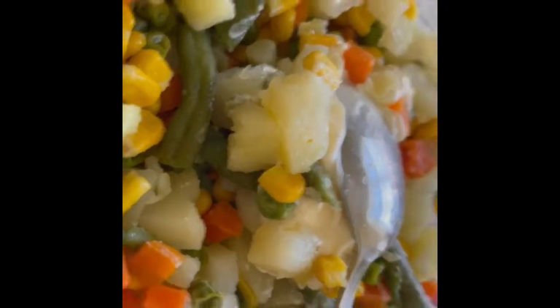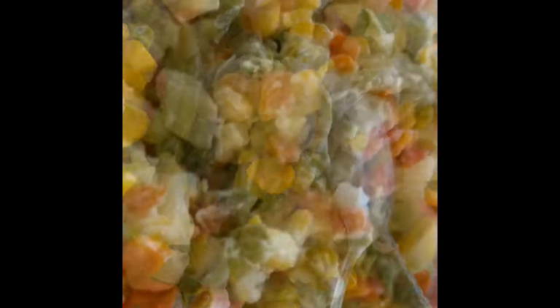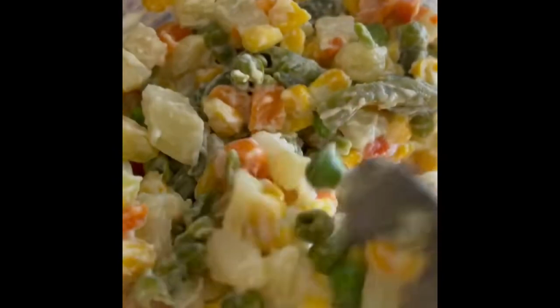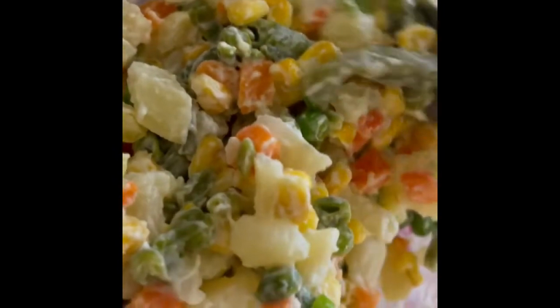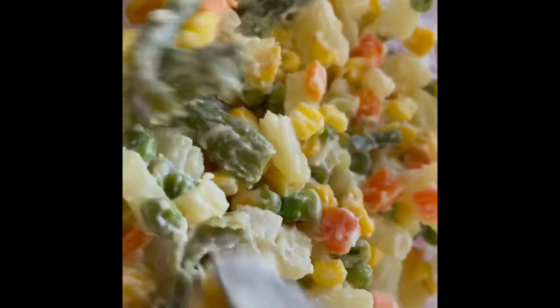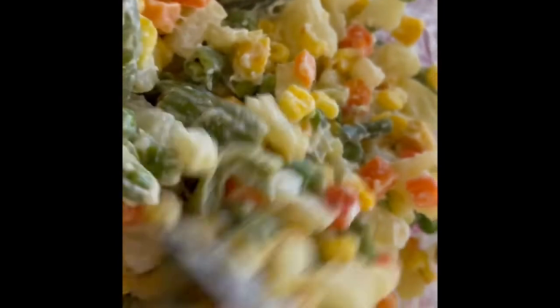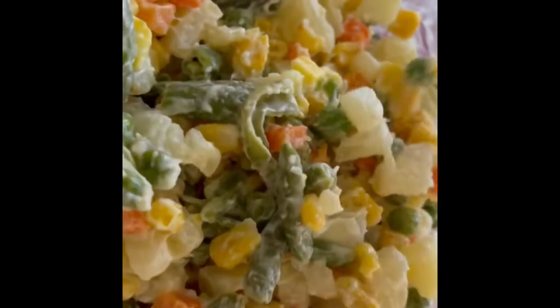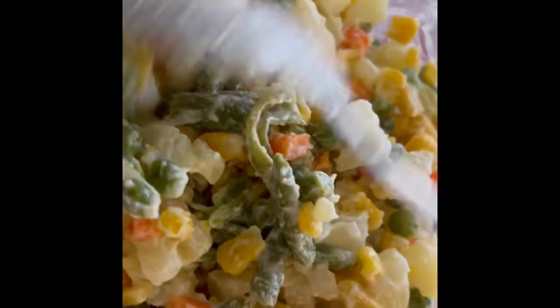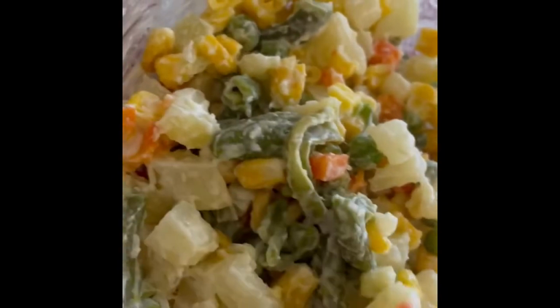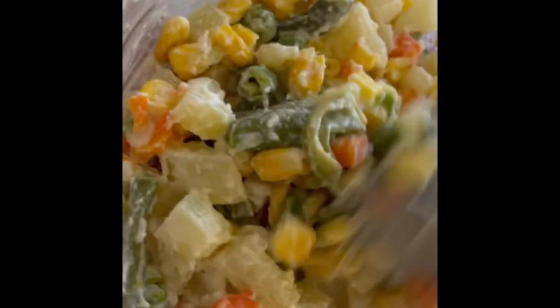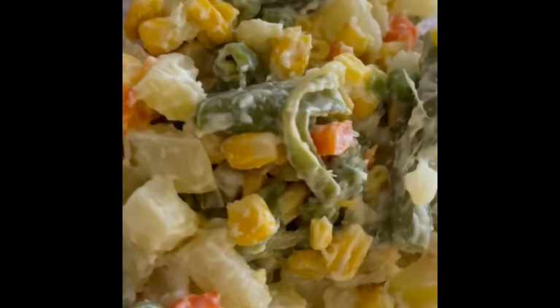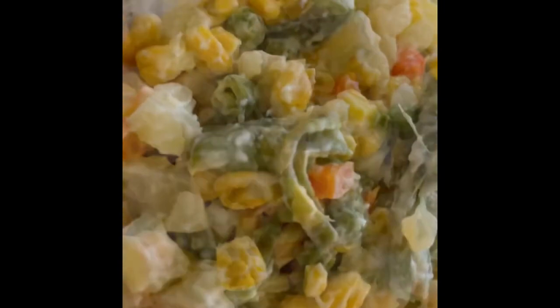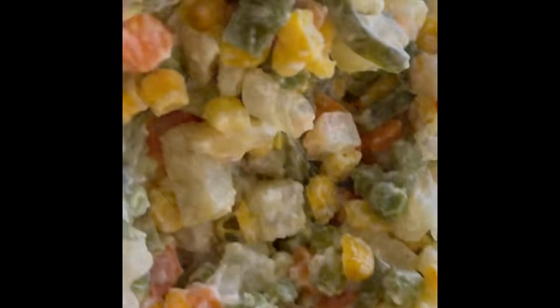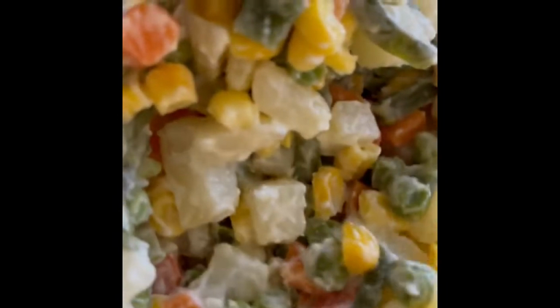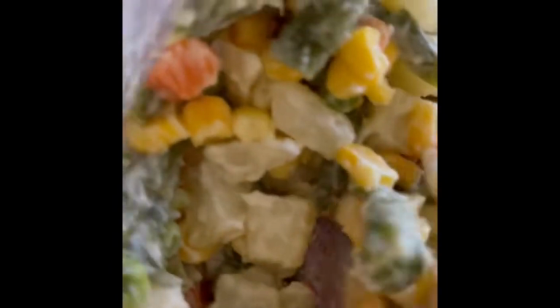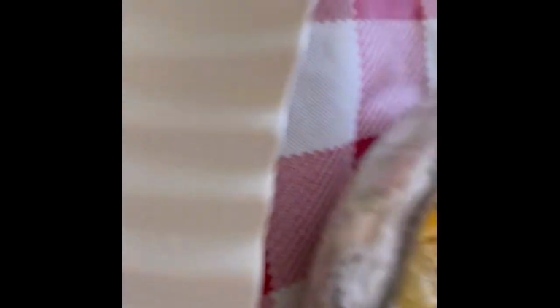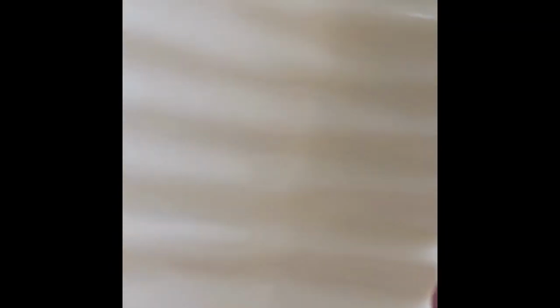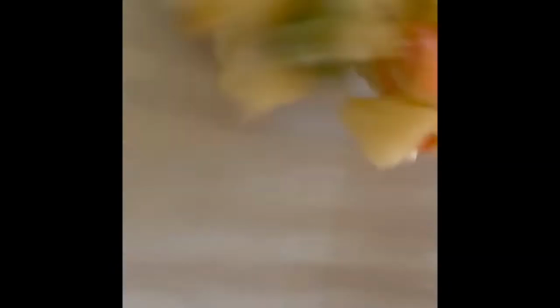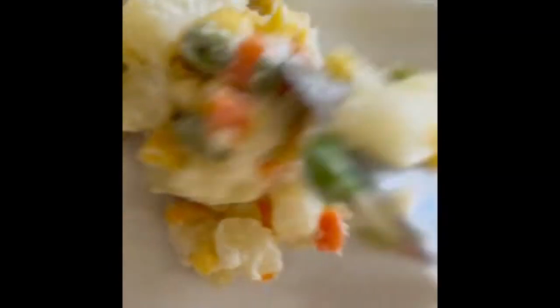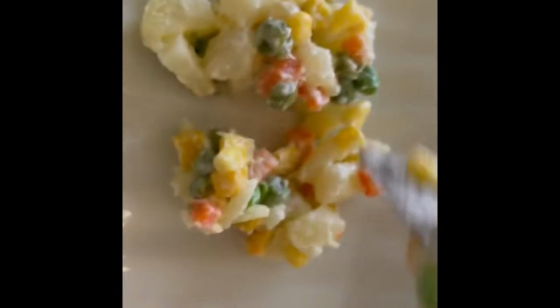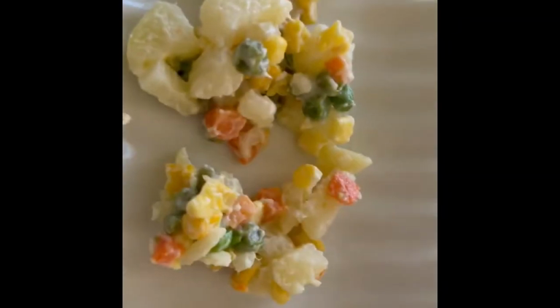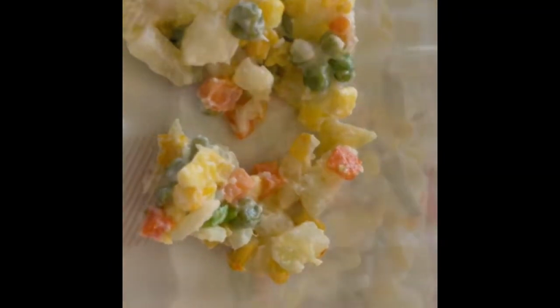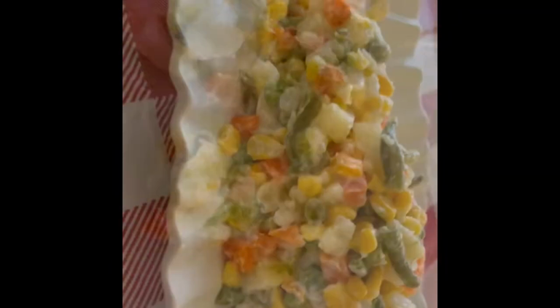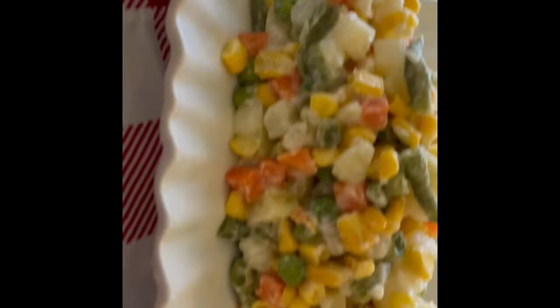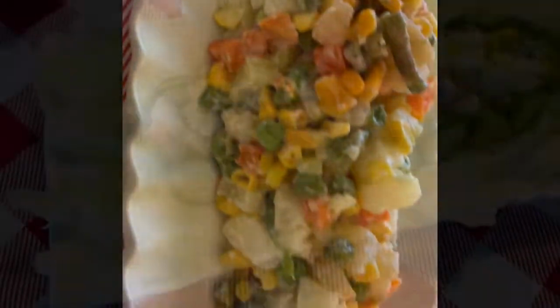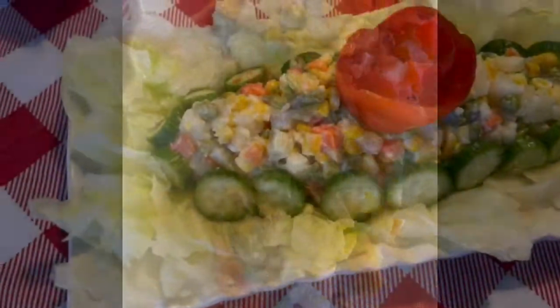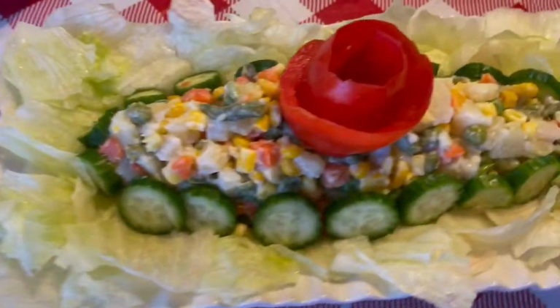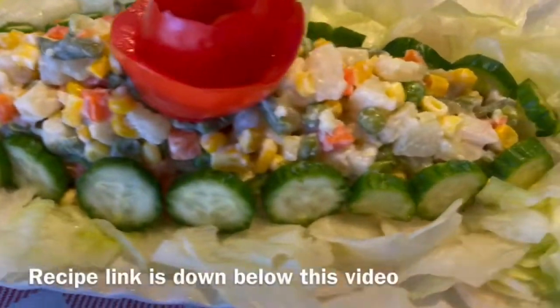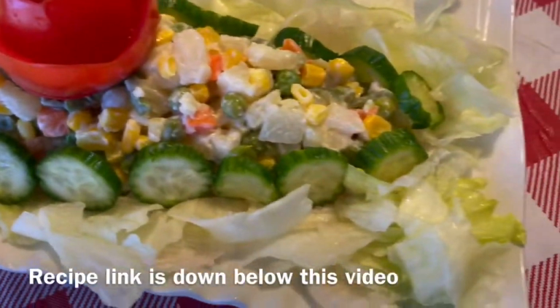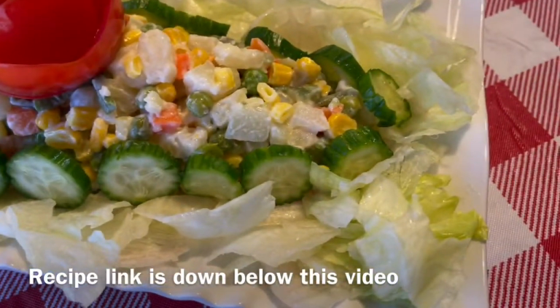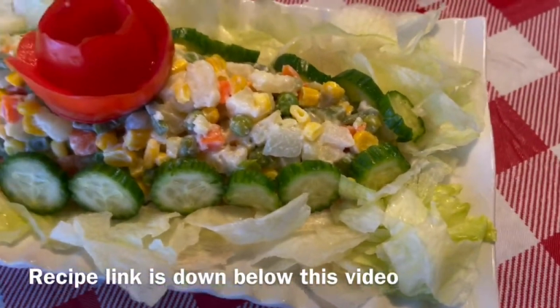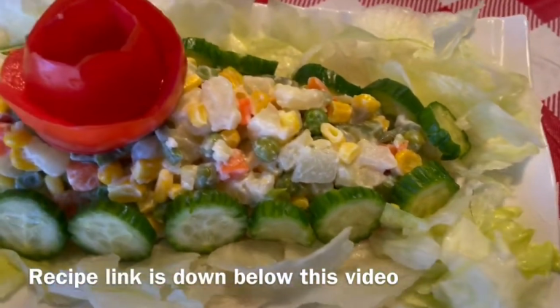Then place the Macedoine in a serving dish. You can serve it as is, or with lettuce and more vegetables as I did. There you have it — vegetable Macedoine.